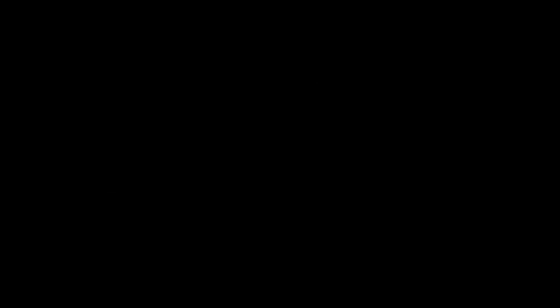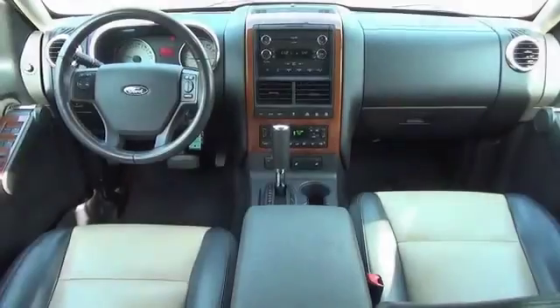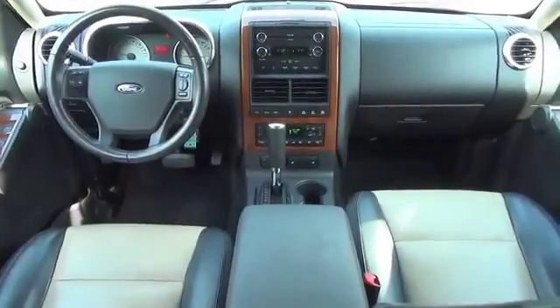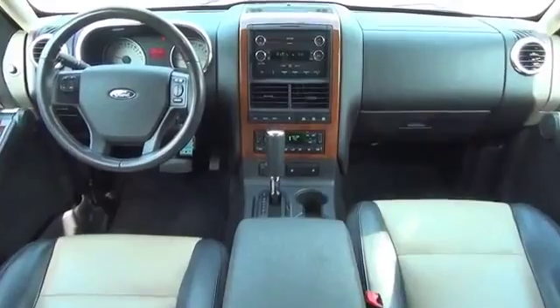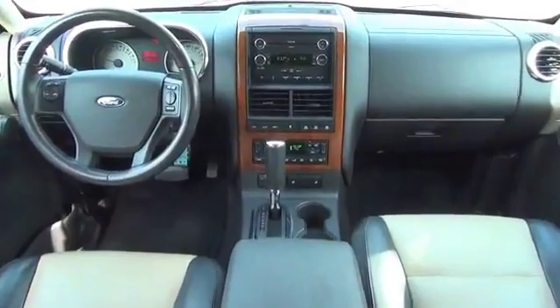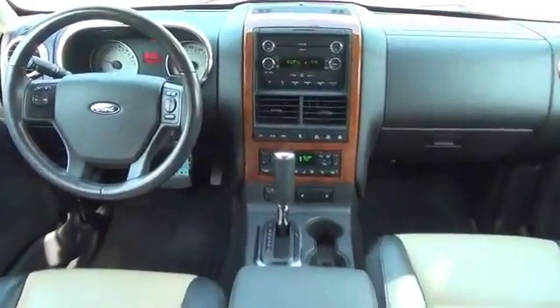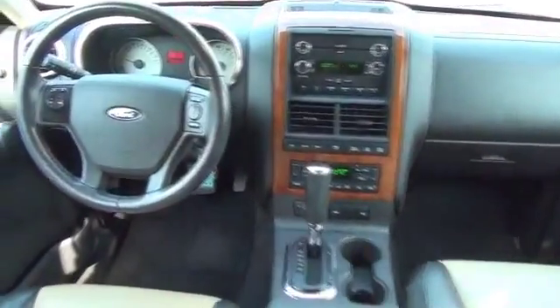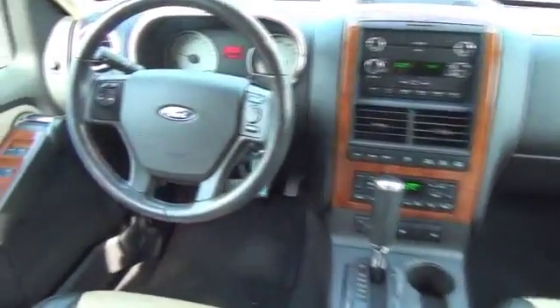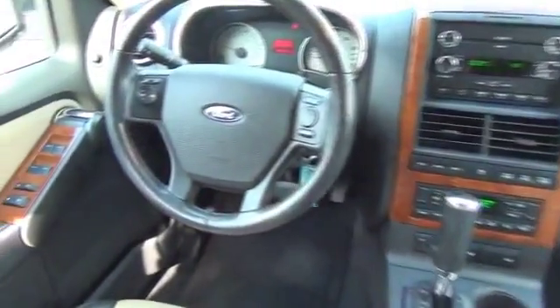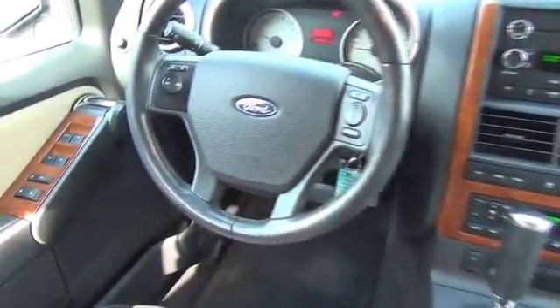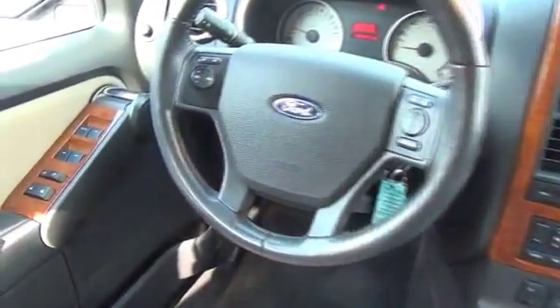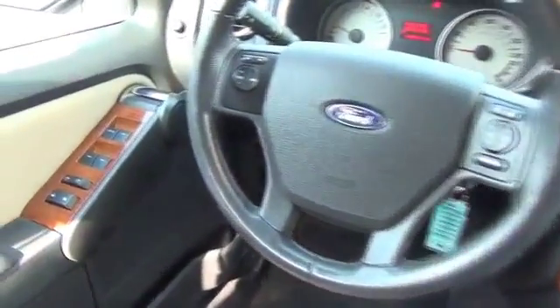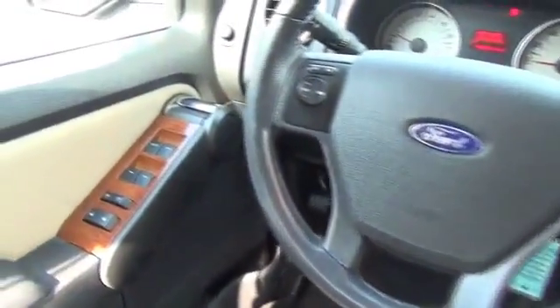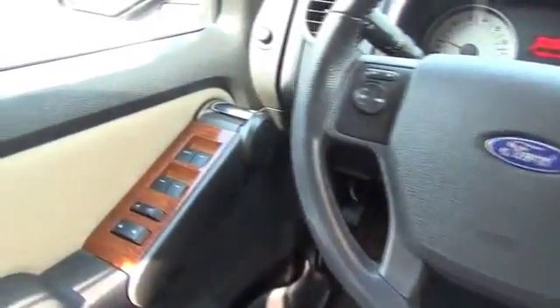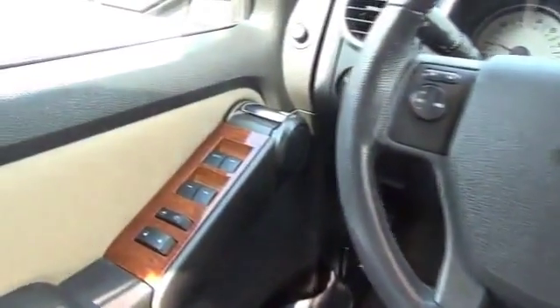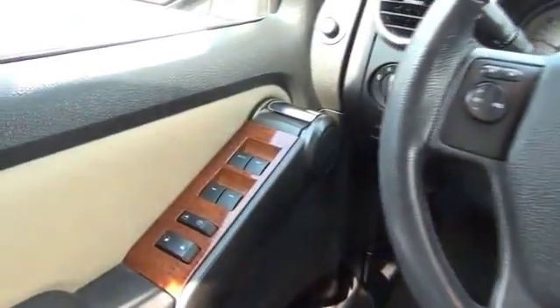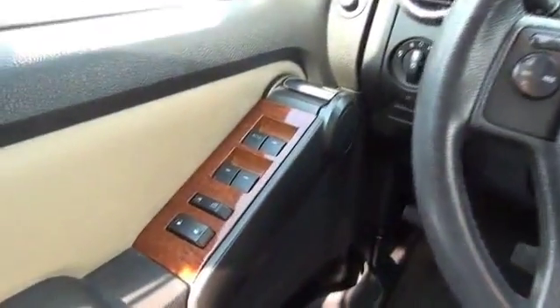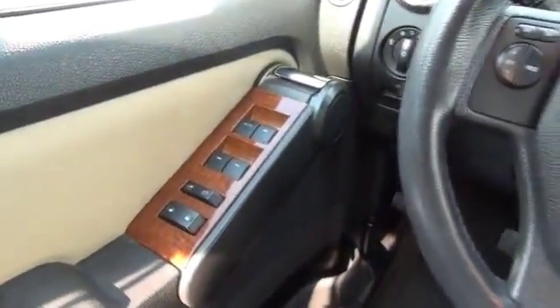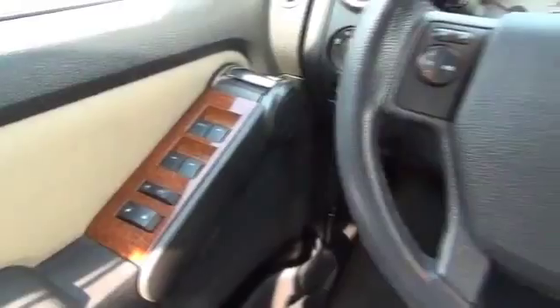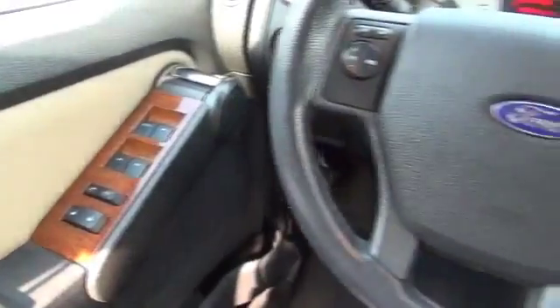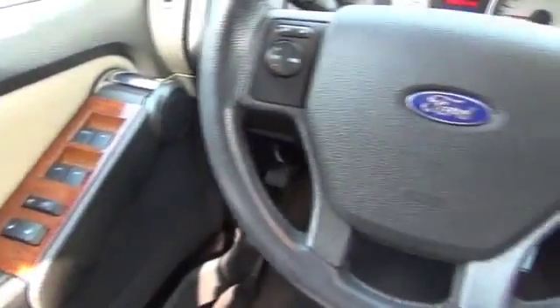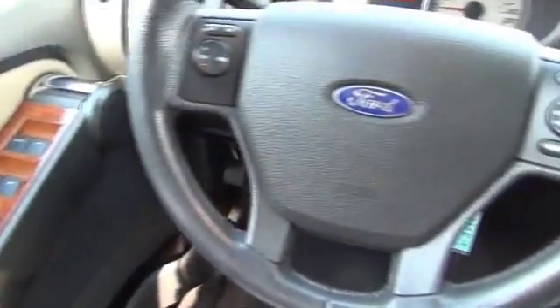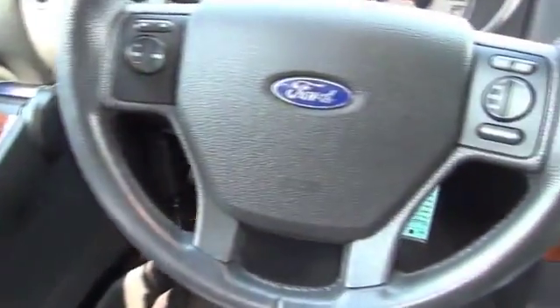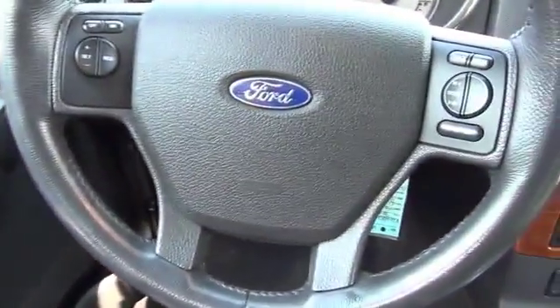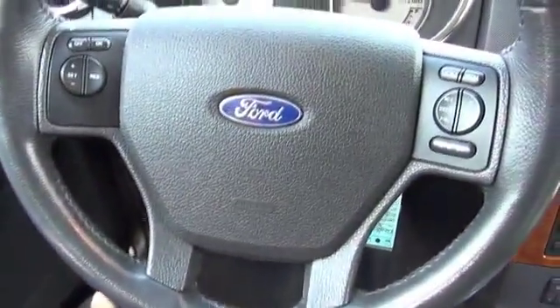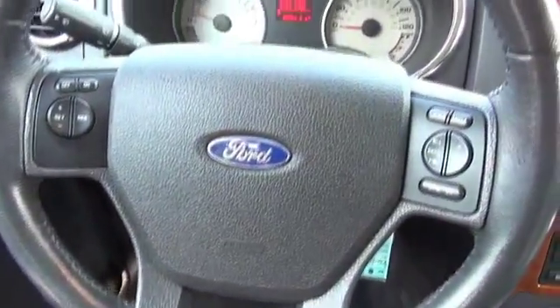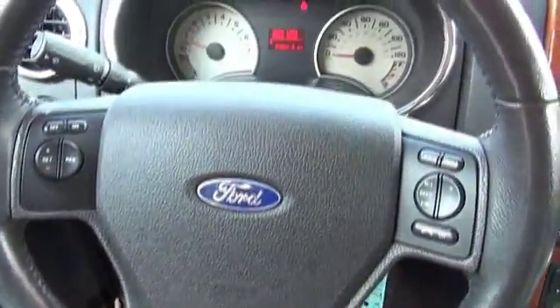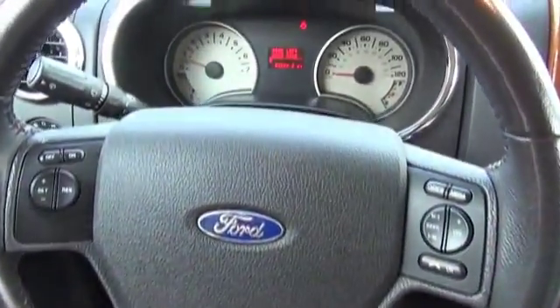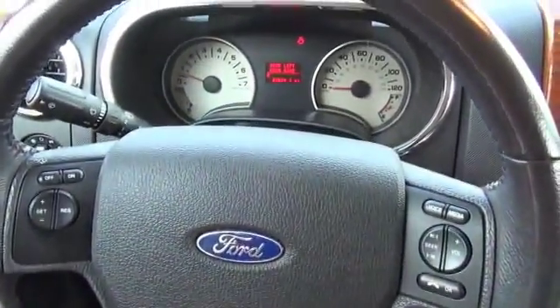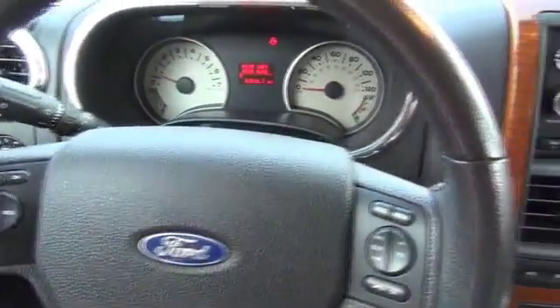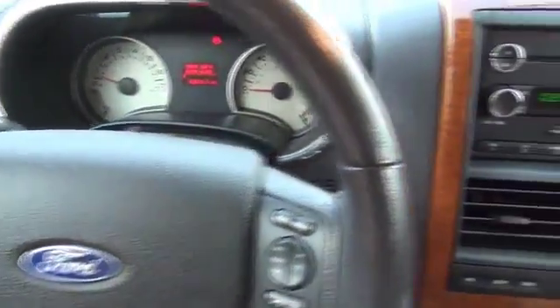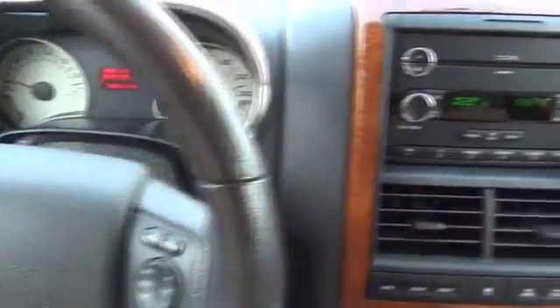Inside you'll find leather seats, heated seats, Sirius XM satellite radio, steering wheel controls, memory seats, and a premium sound system.